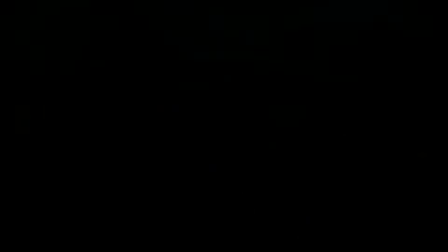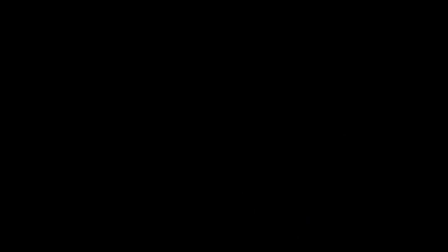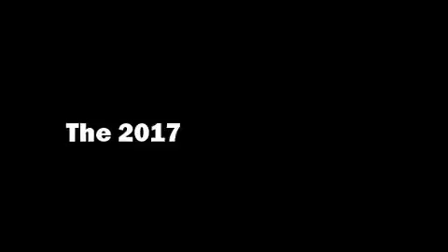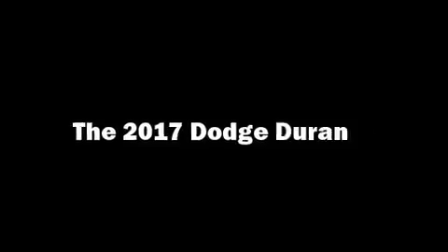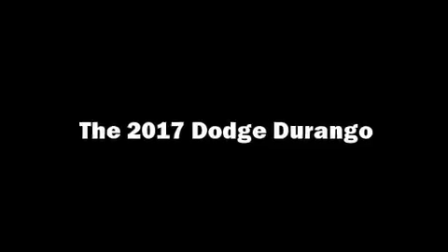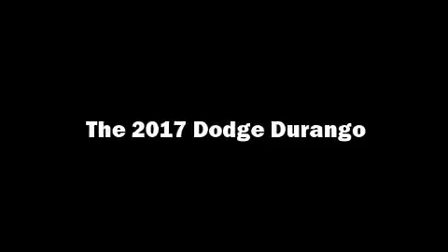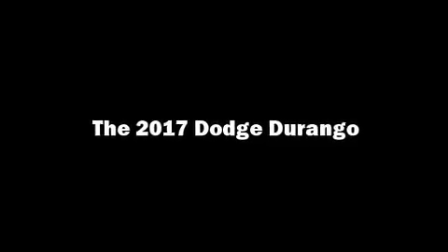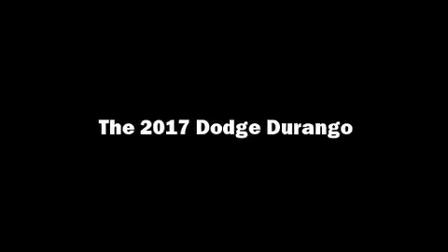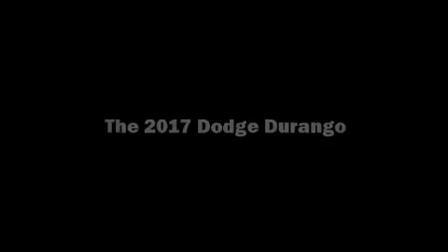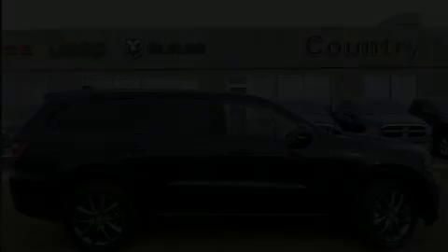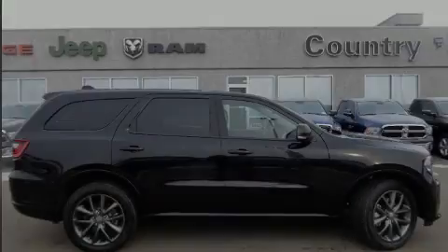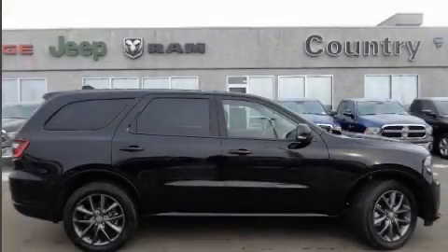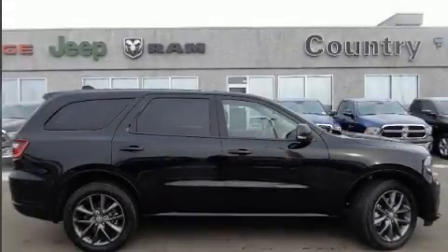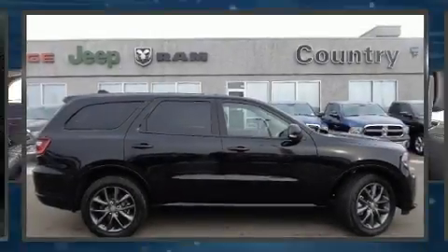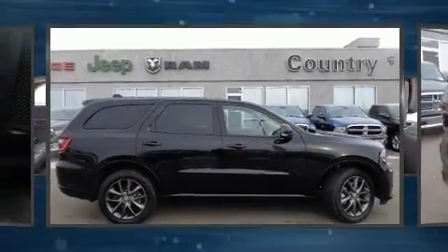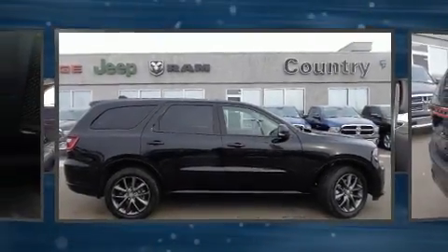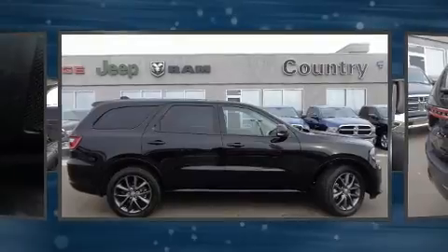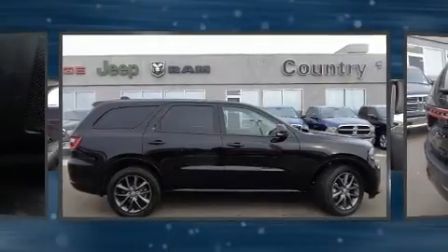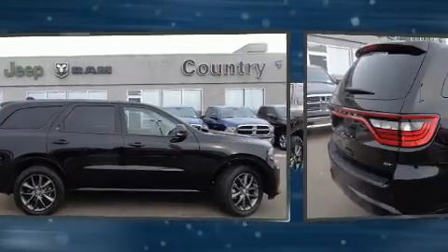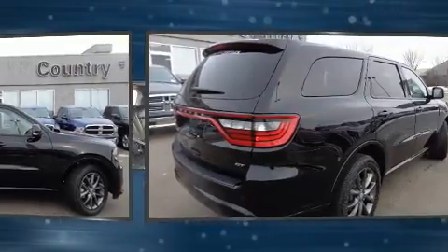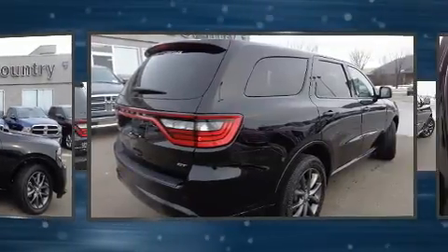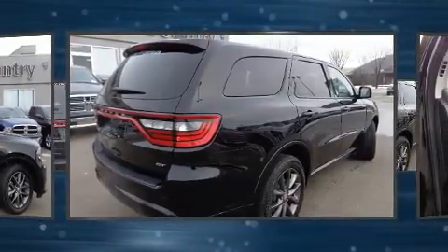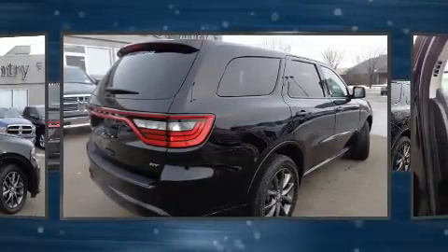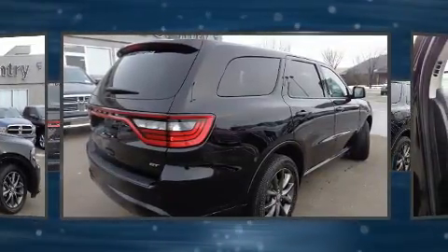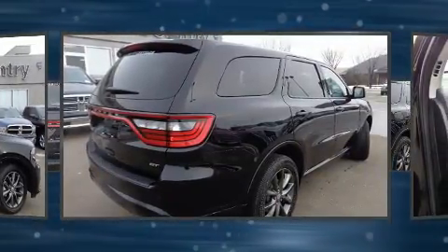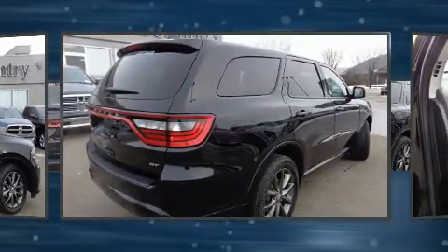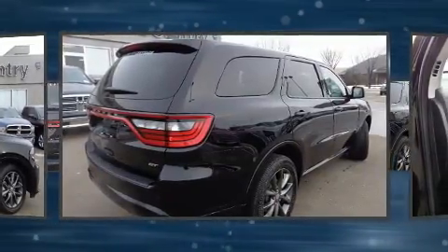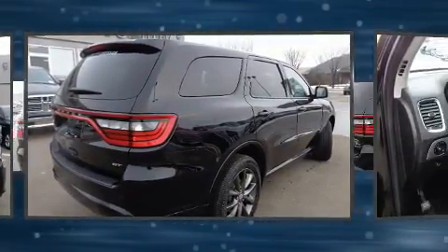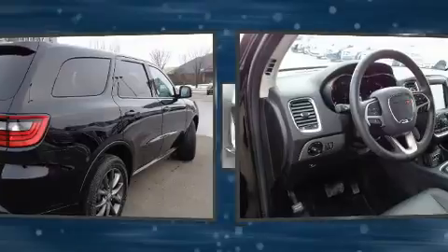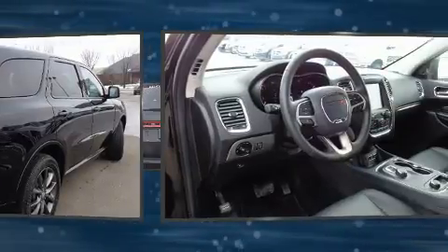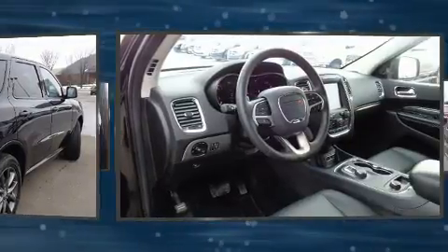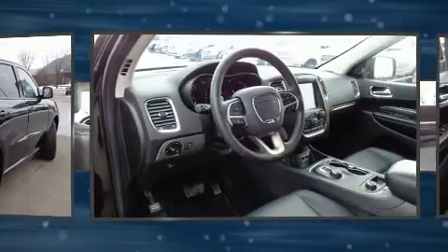Take command of the road in the 2017 Dodge Durango. Smooth gear shifts are achieved thanks to the powerful eight-cylinder engine, and all-wheel drive keeps this model firmly attached to the road surface.